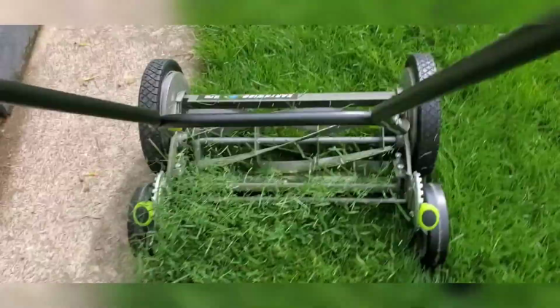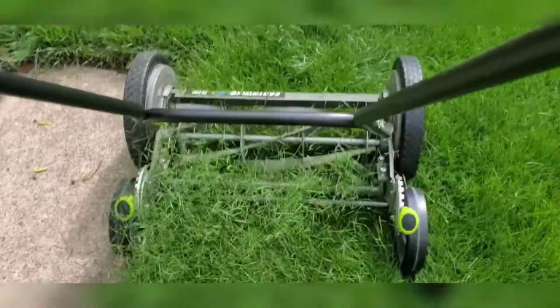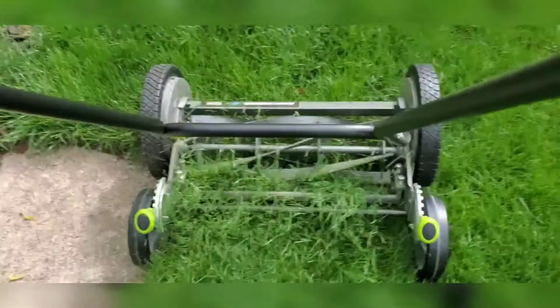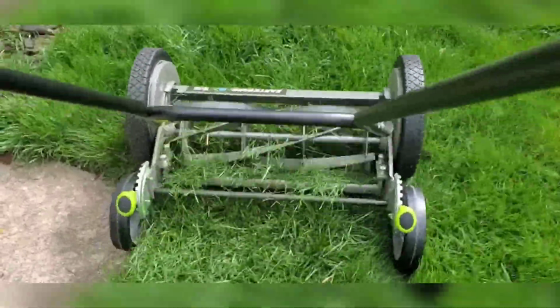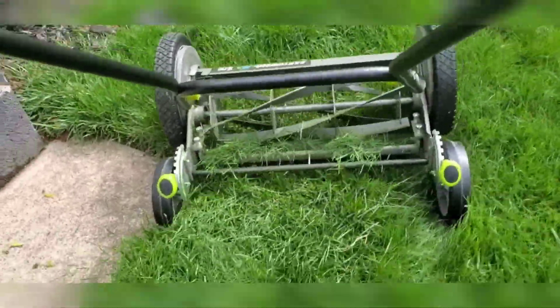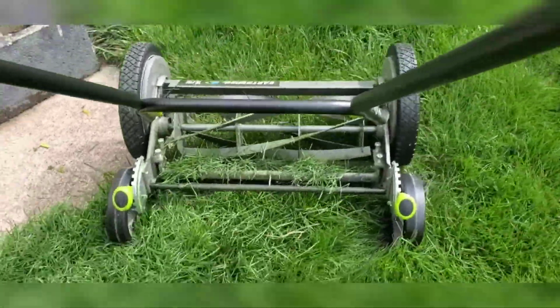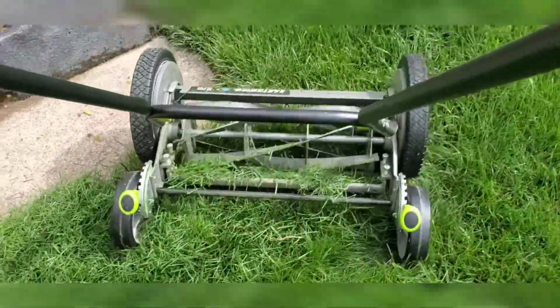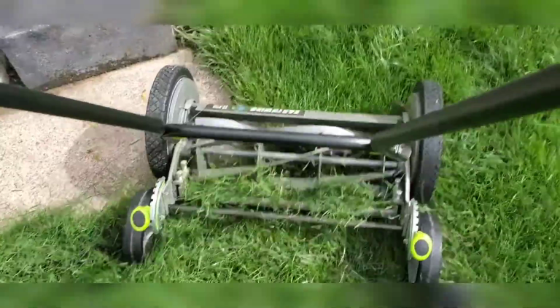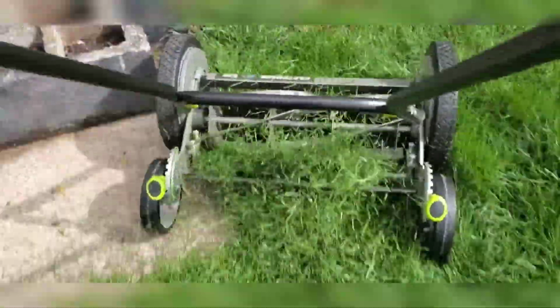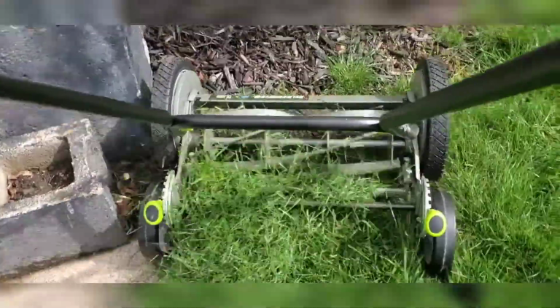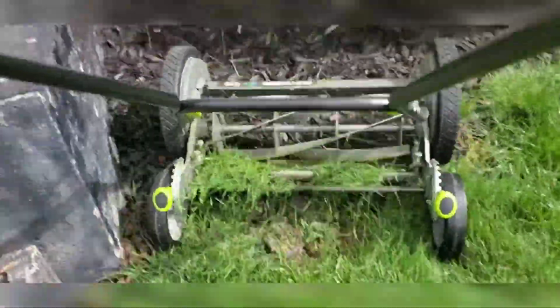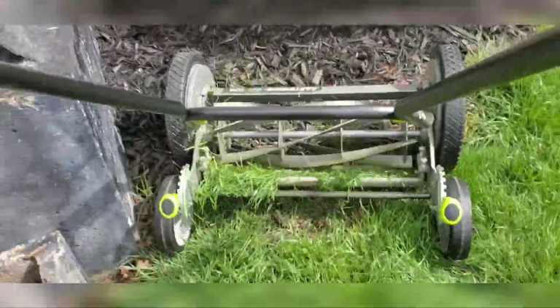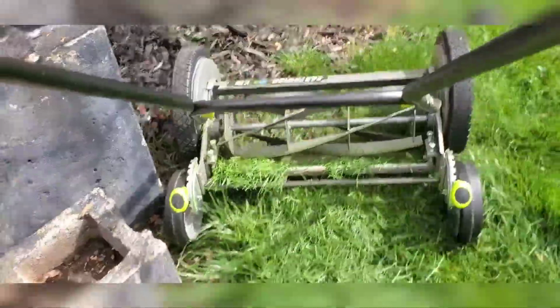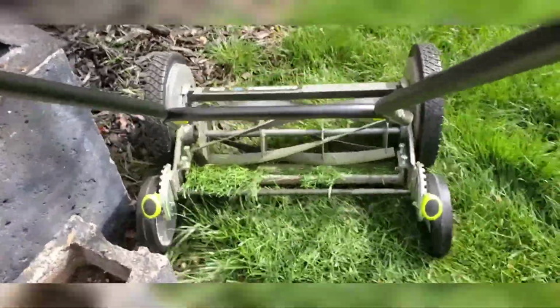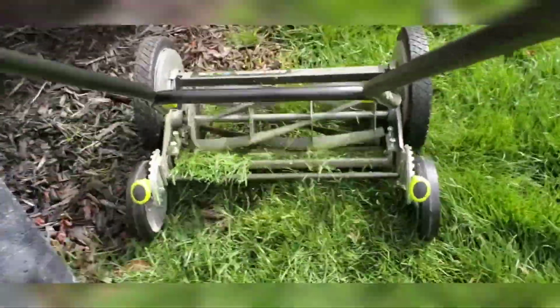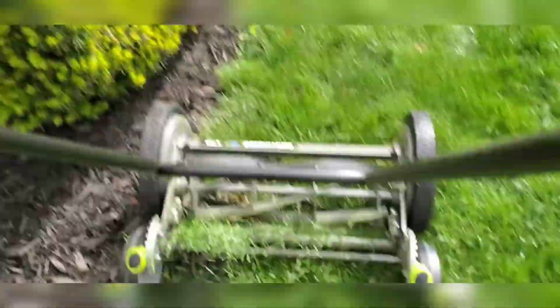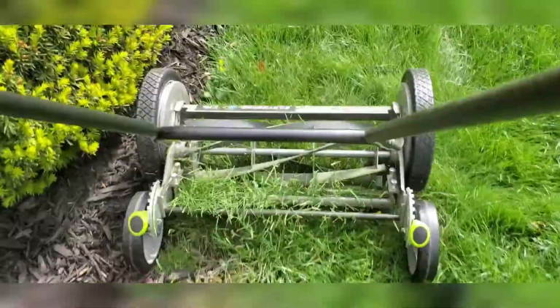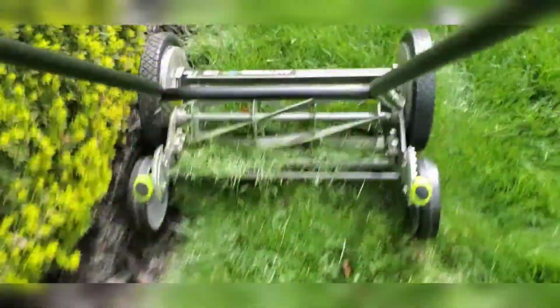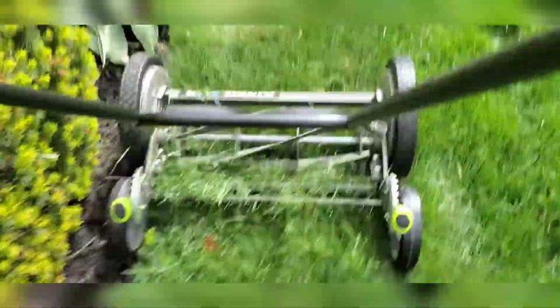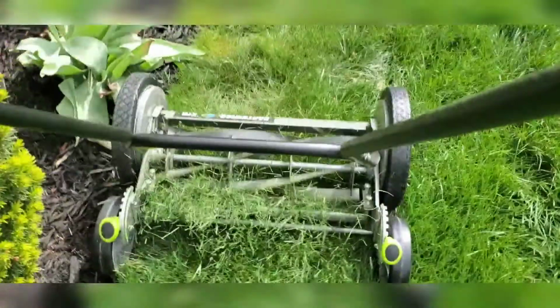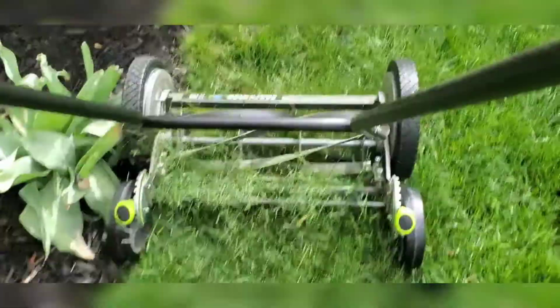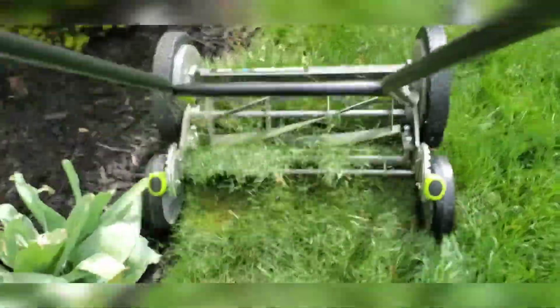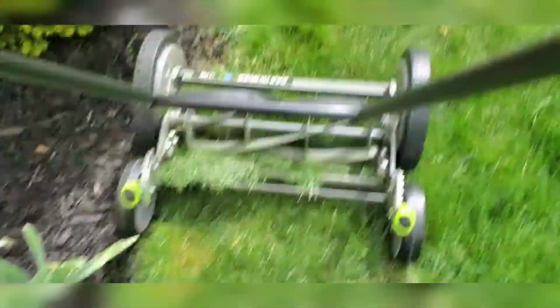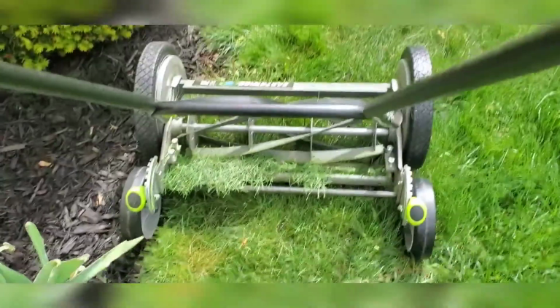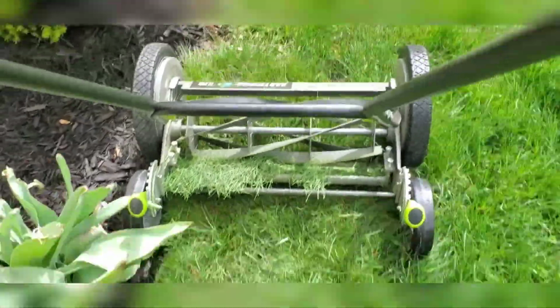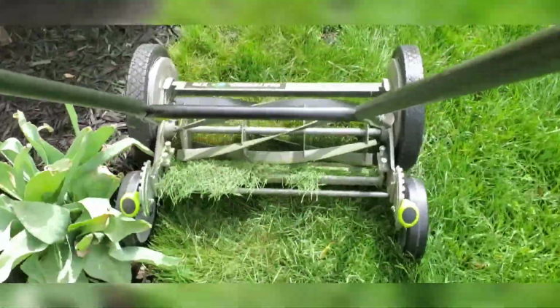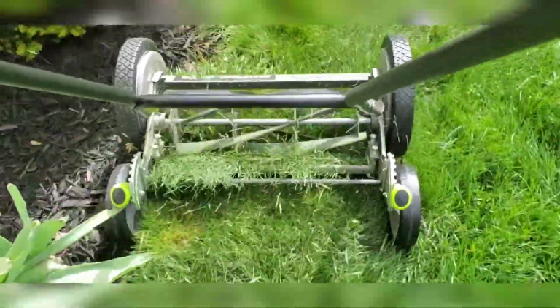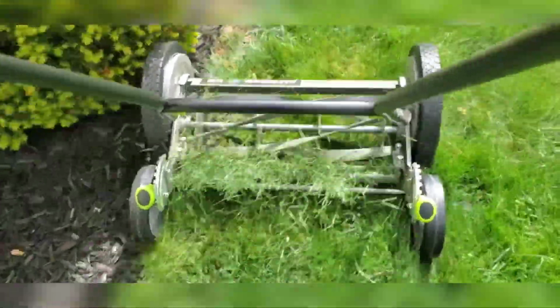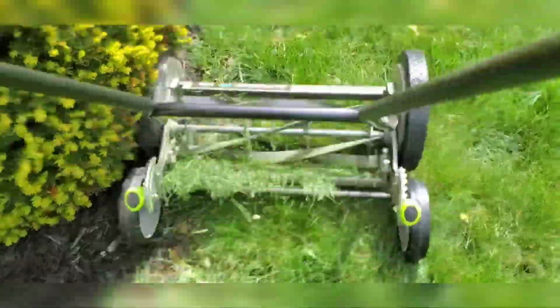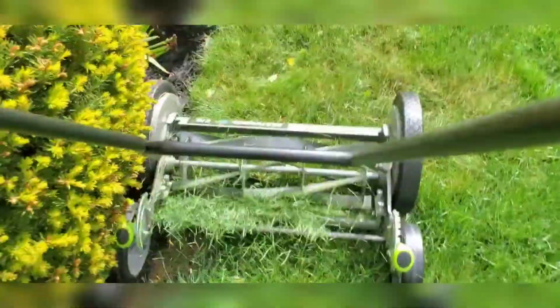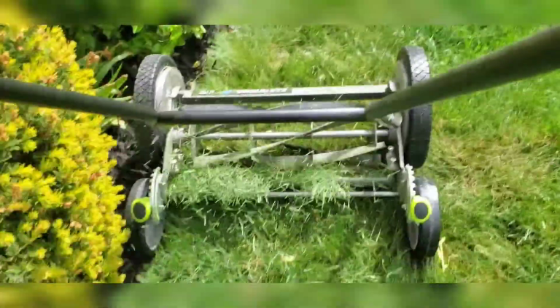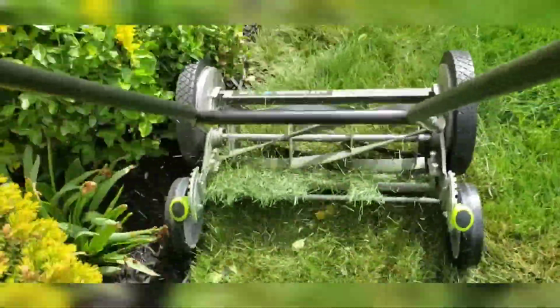This is the Earthwise 16-inch reel mower available from Lowe's. This is one of the best investments I have ever made, honestly.